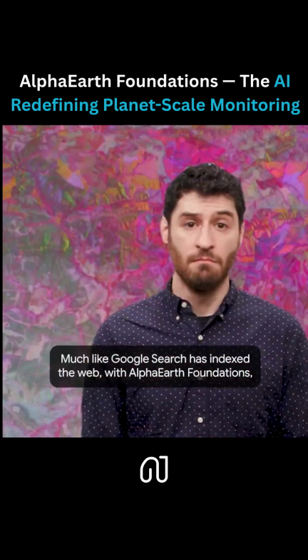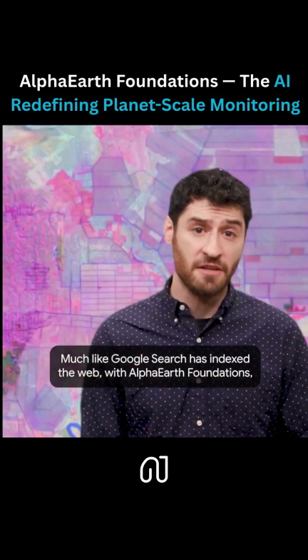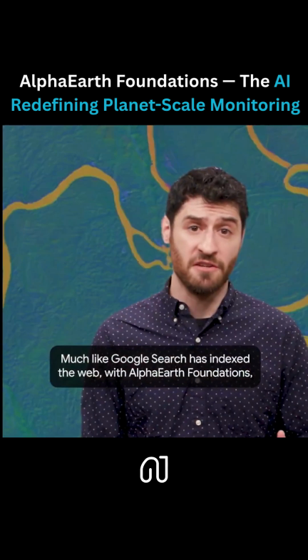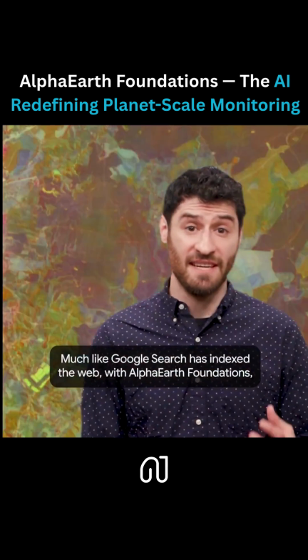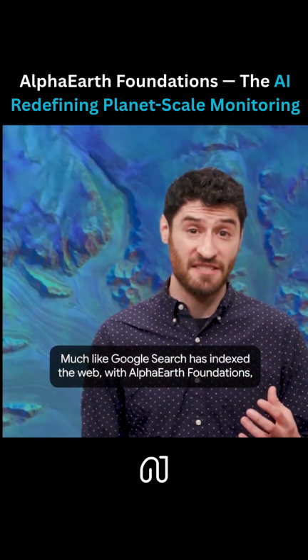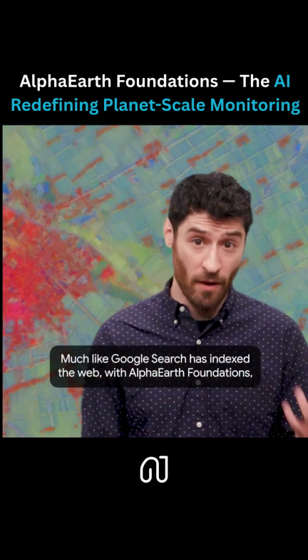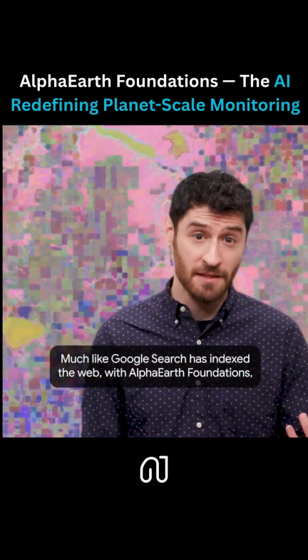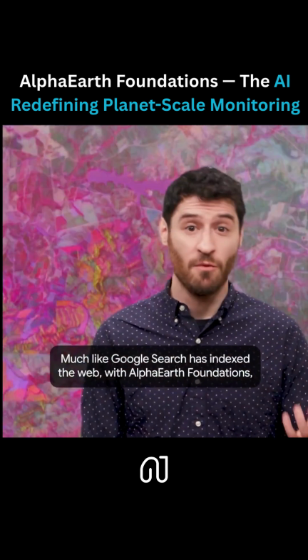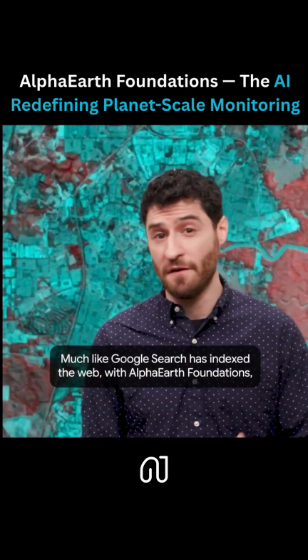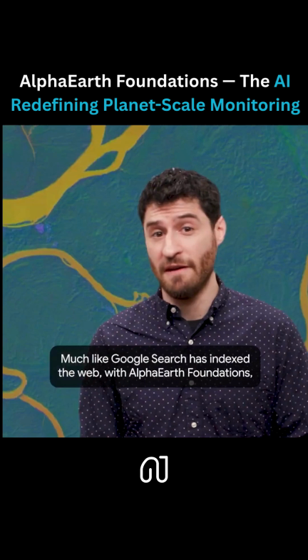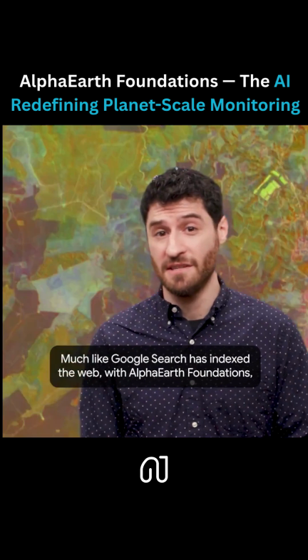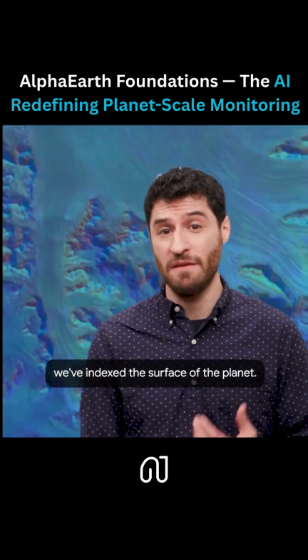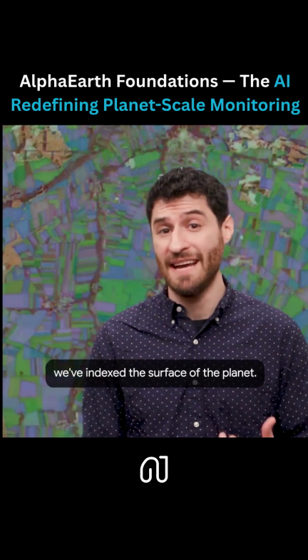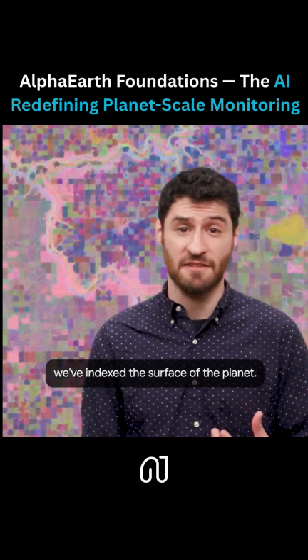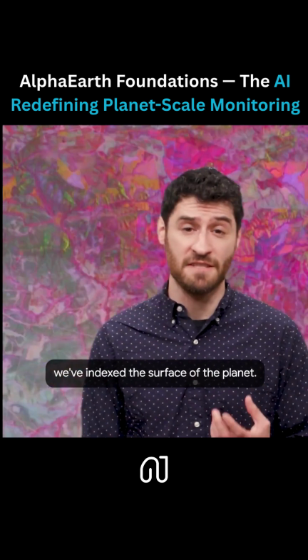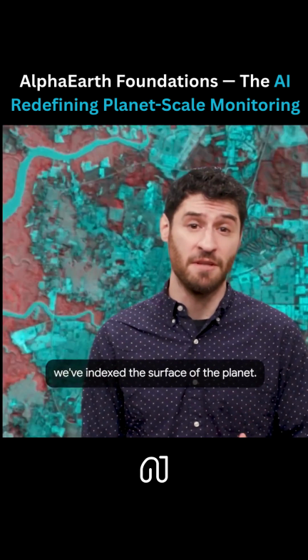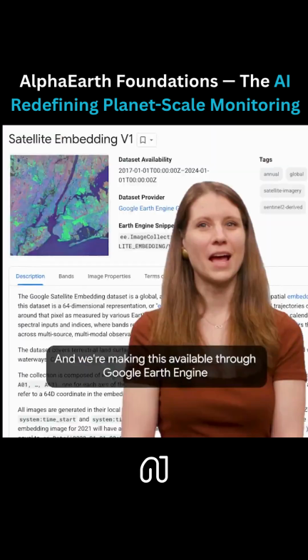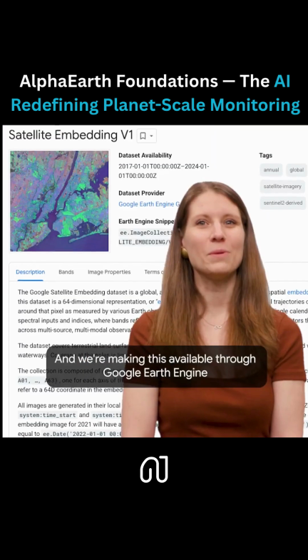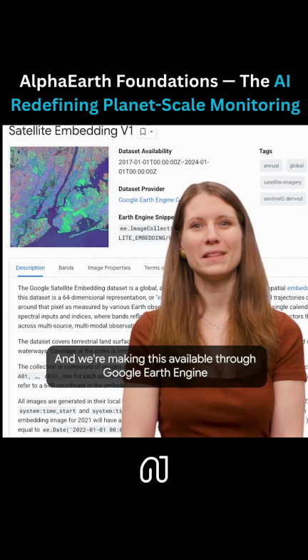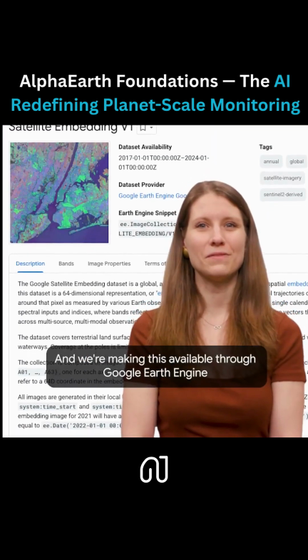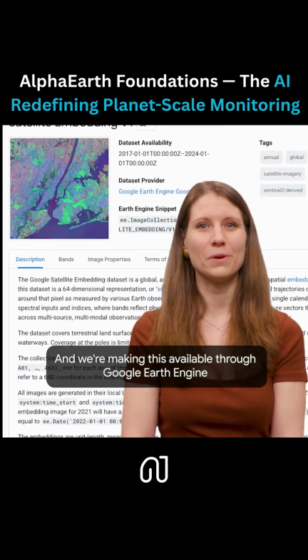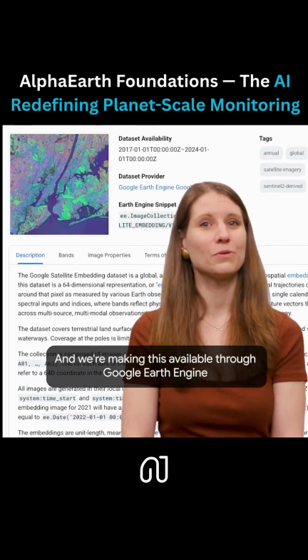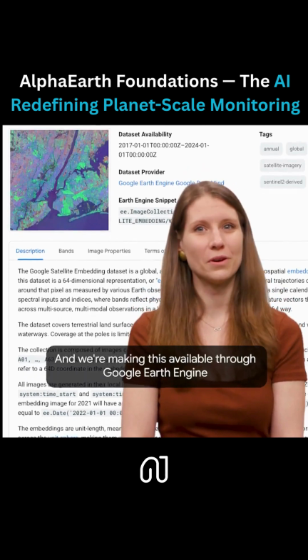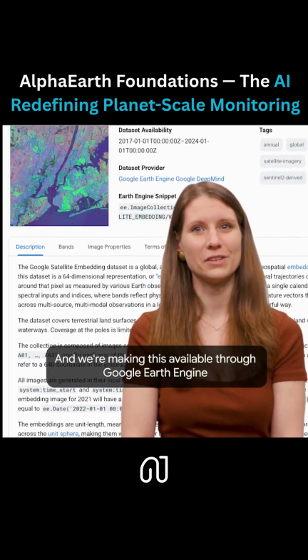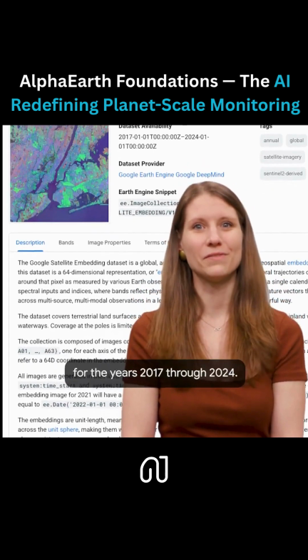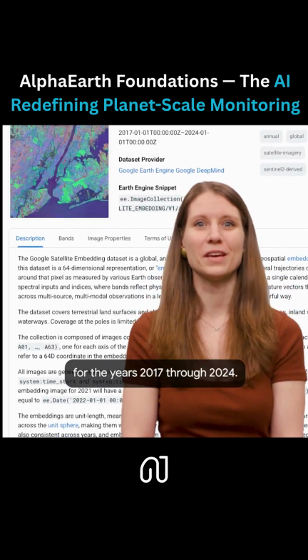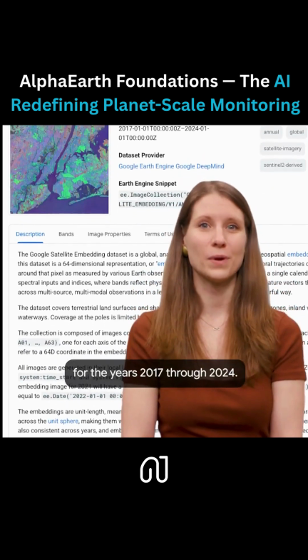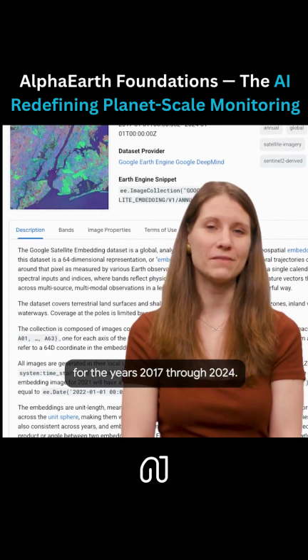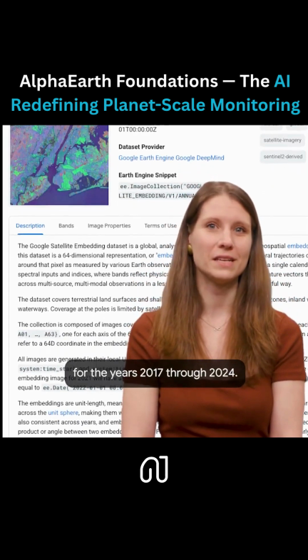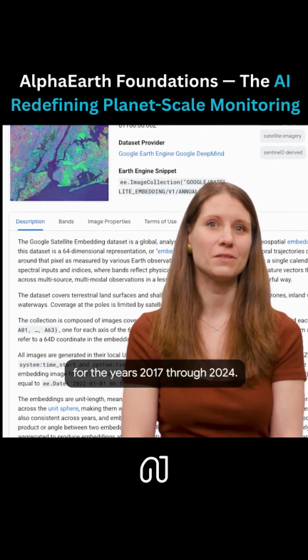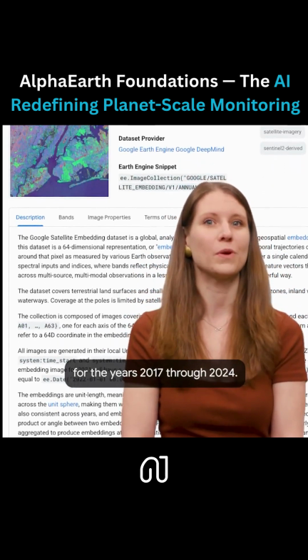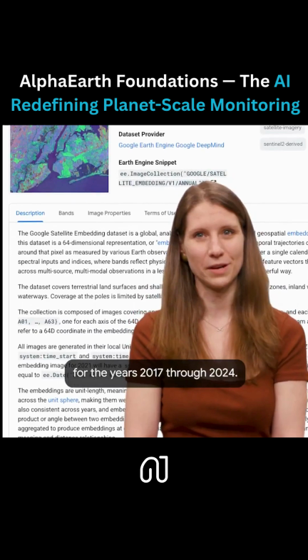Much like Google Search has indexed the web, with Alpha Earth Foundations, we've indexed the surface of the planet. And we're making this available through Google Earth Engine for the years 2017 through 2024.